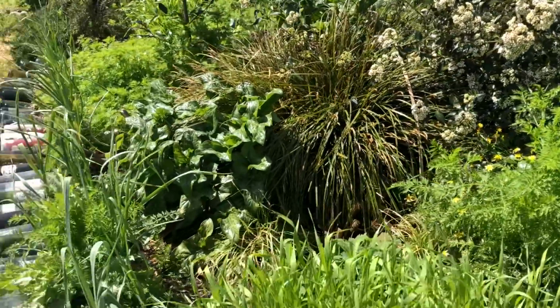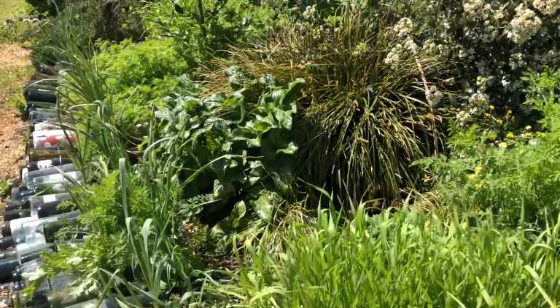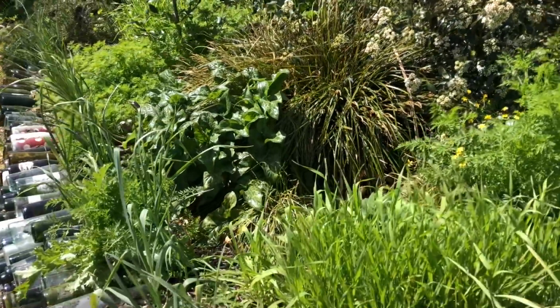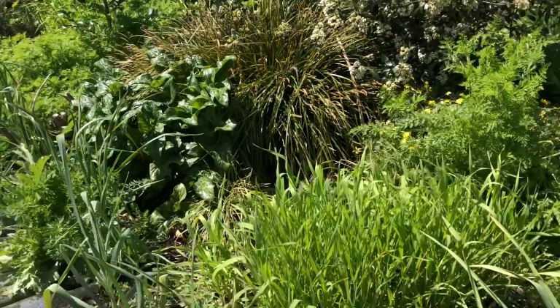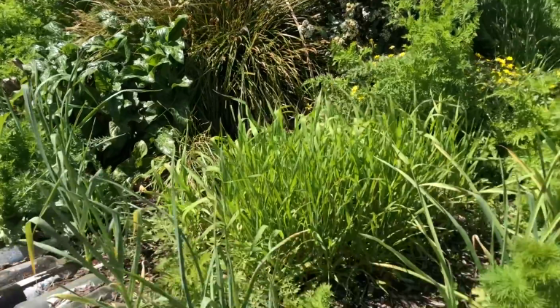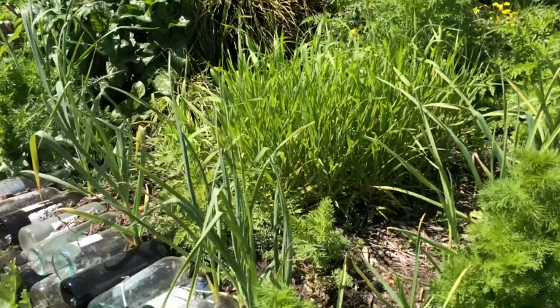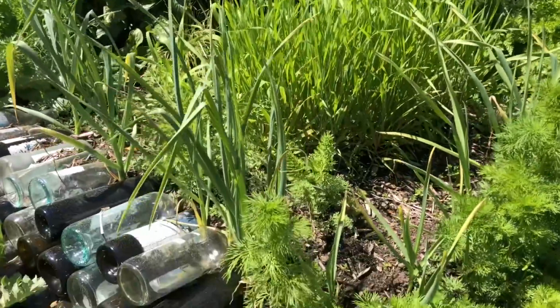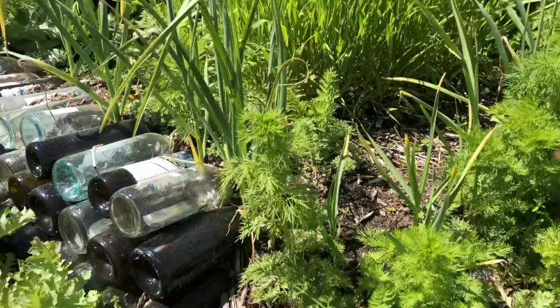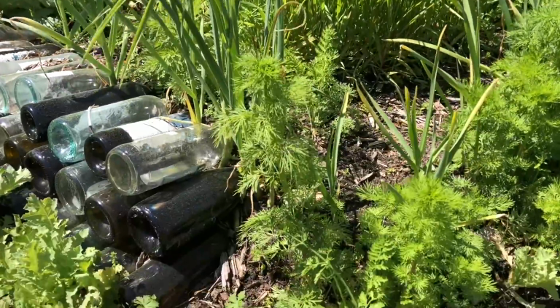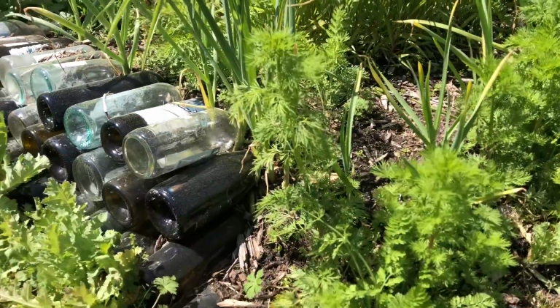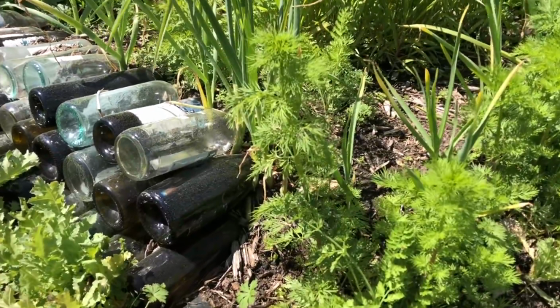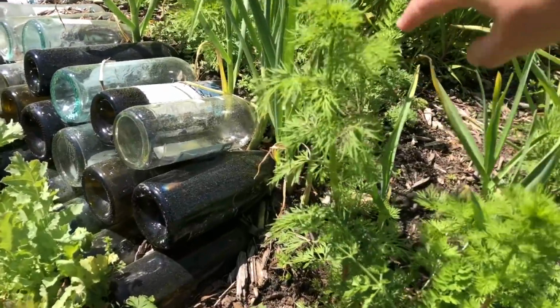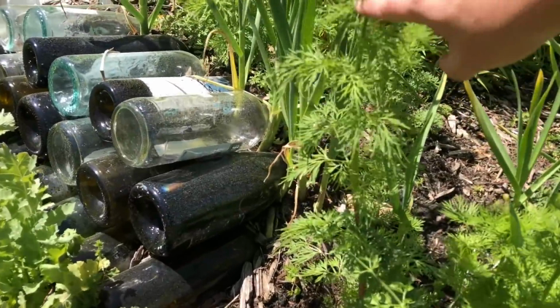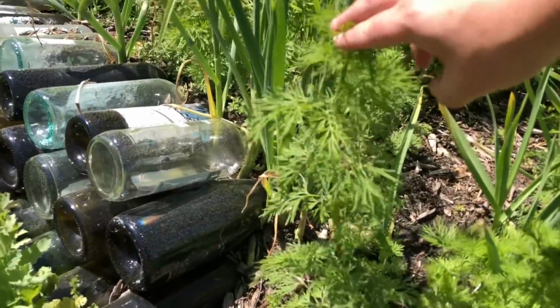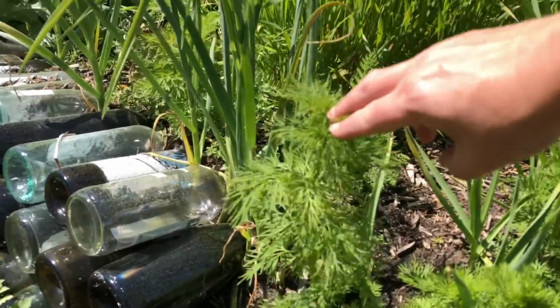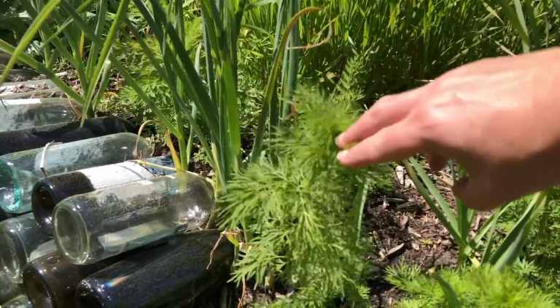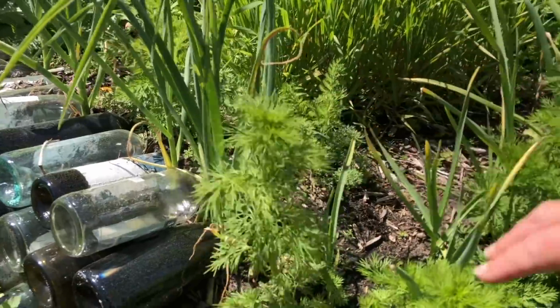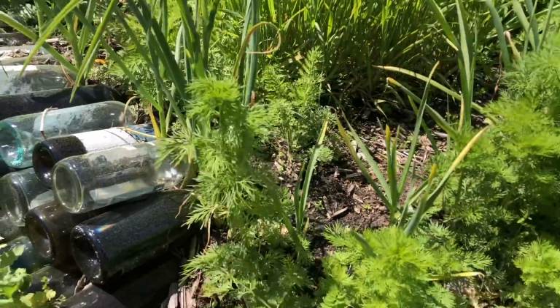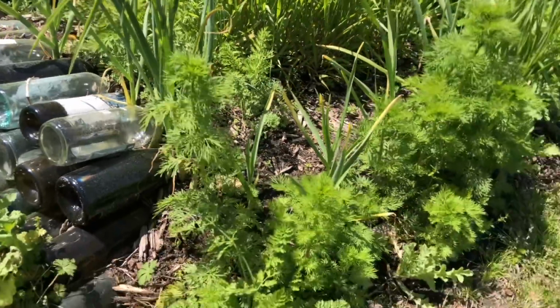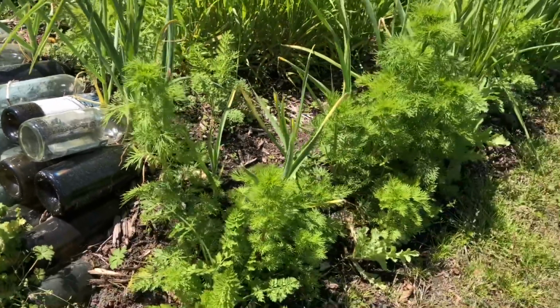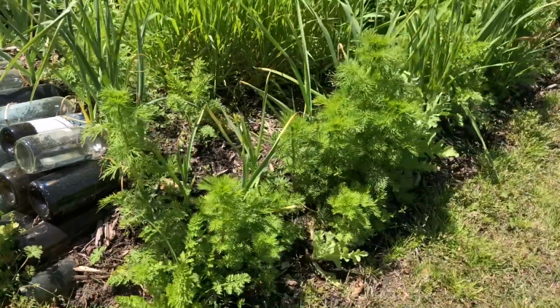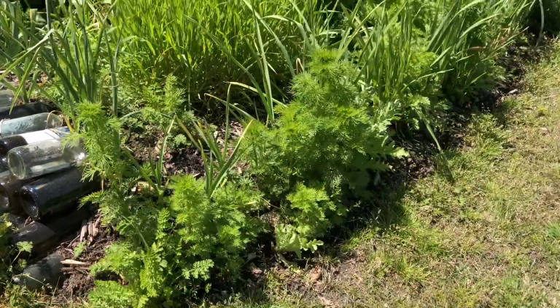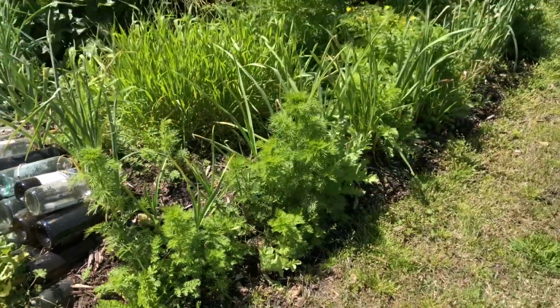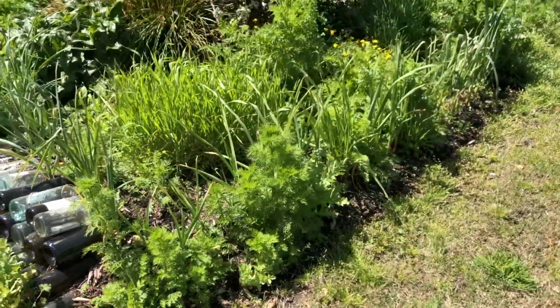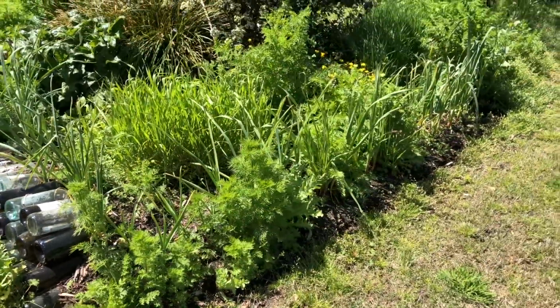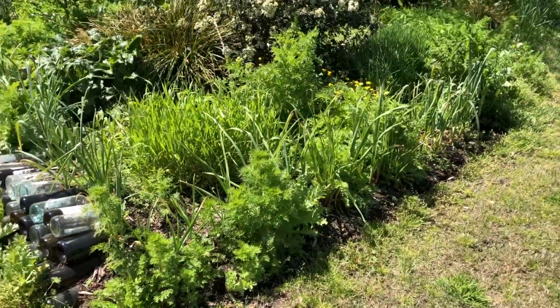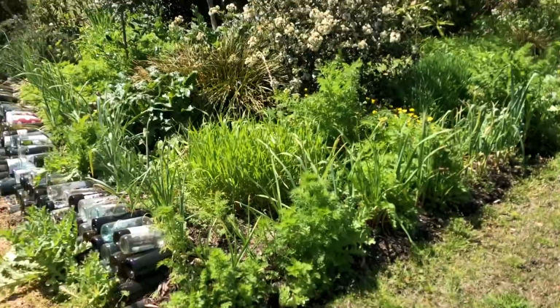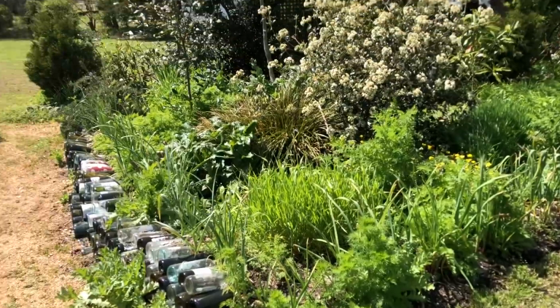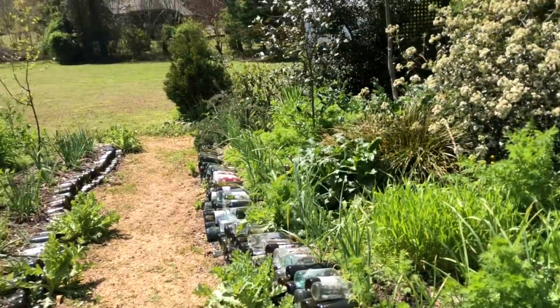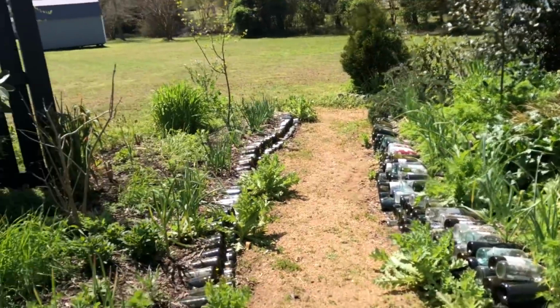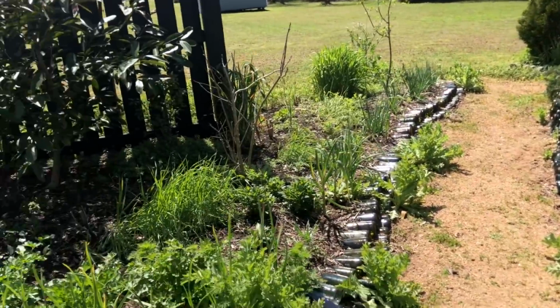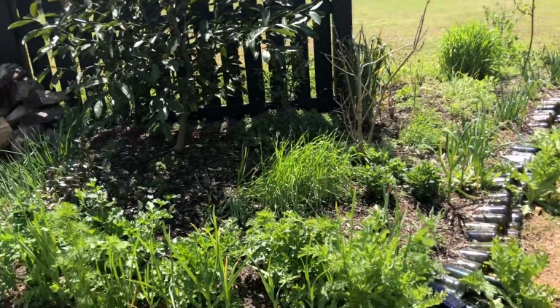The larkspur is really starting to pop — see how it has elongated. We're really in the countdown for this spring show to get started, and I am more than excited about it.